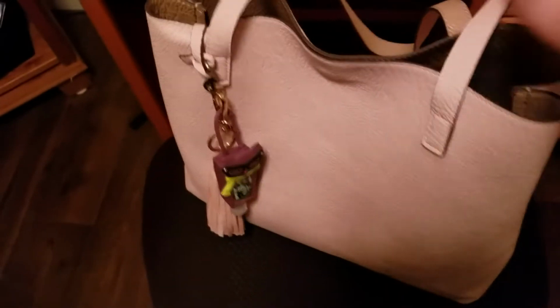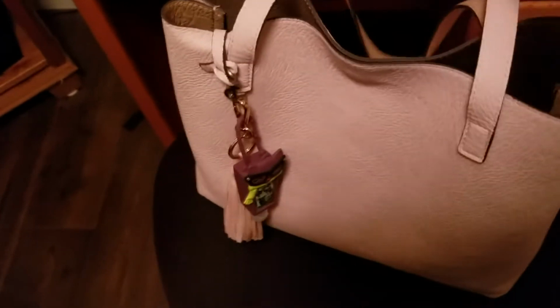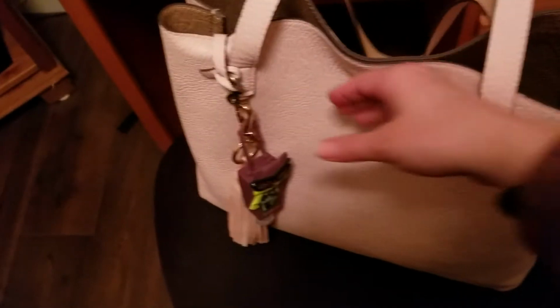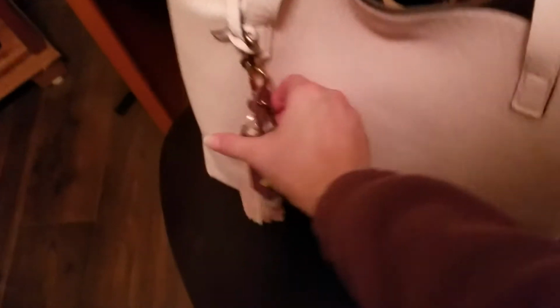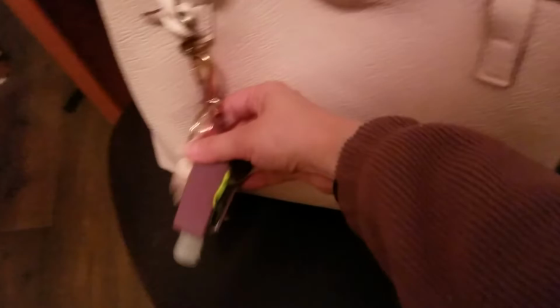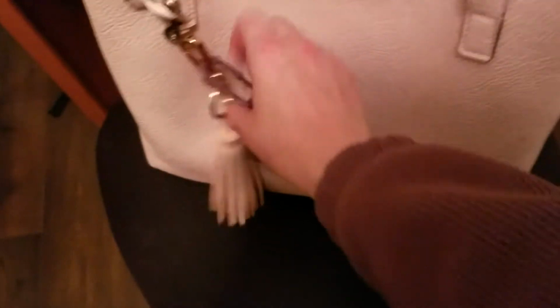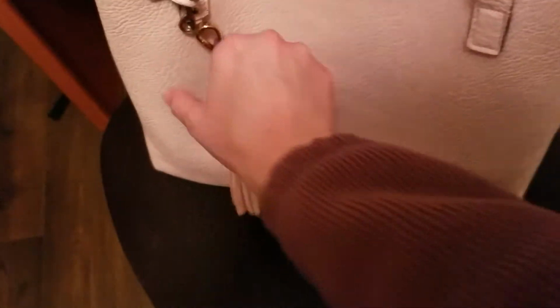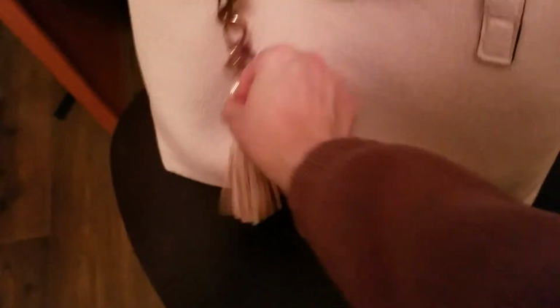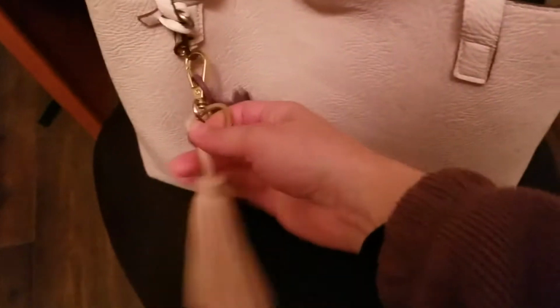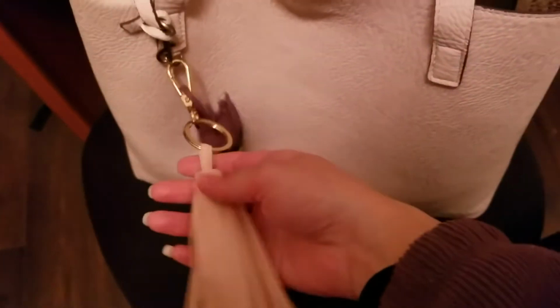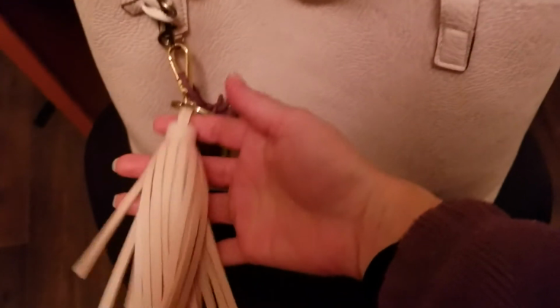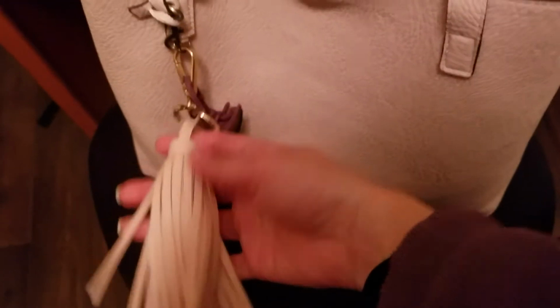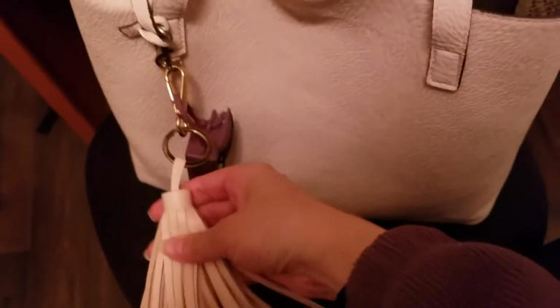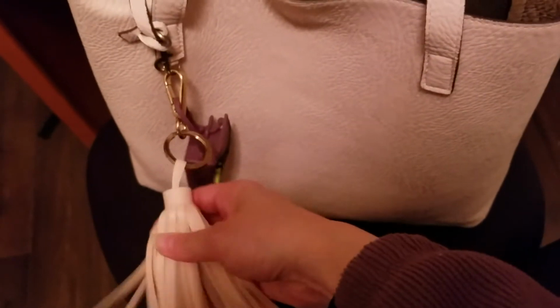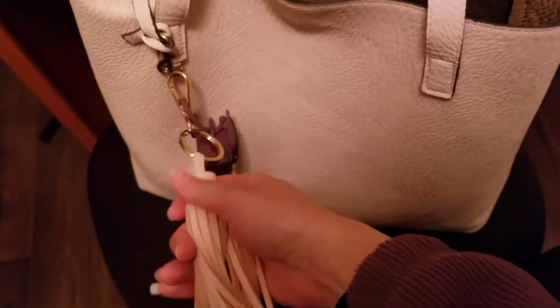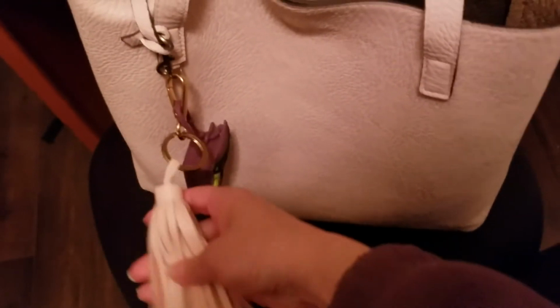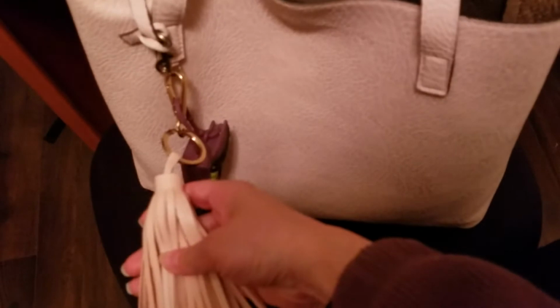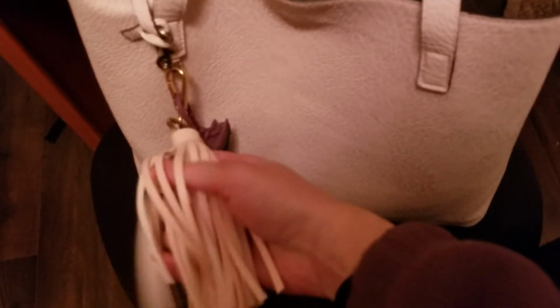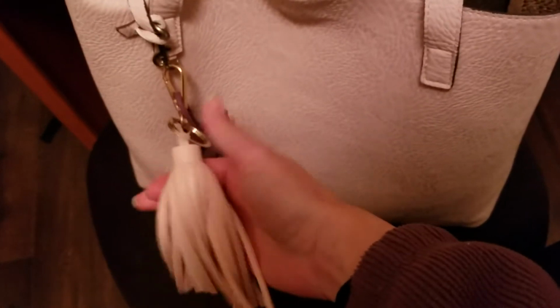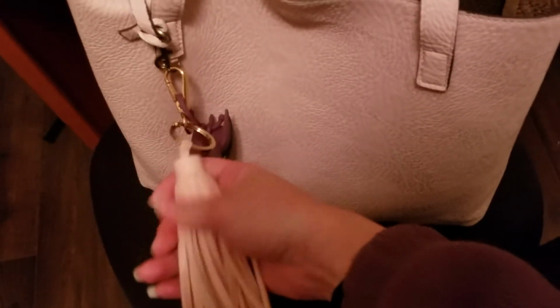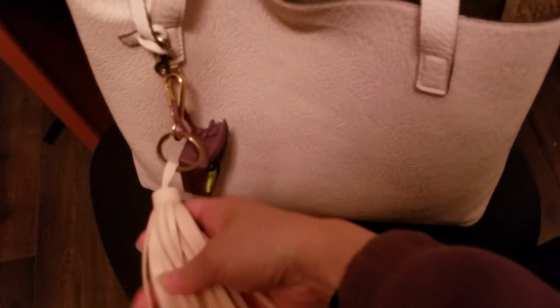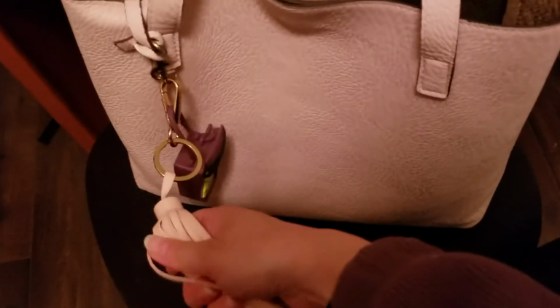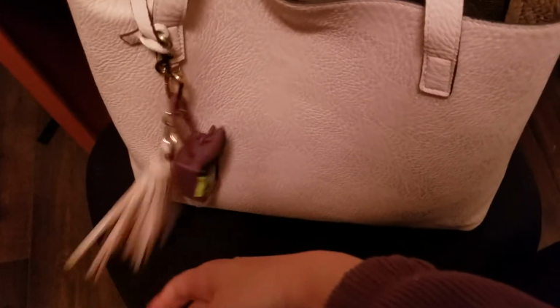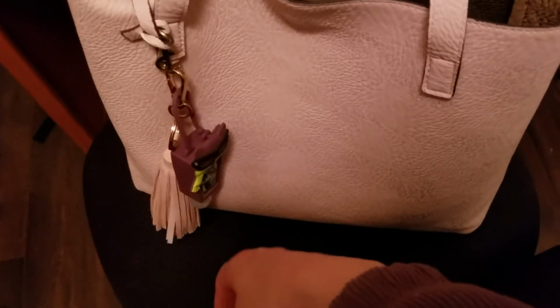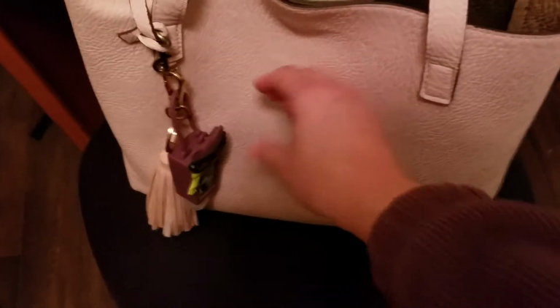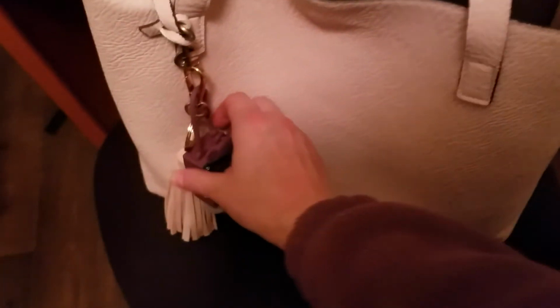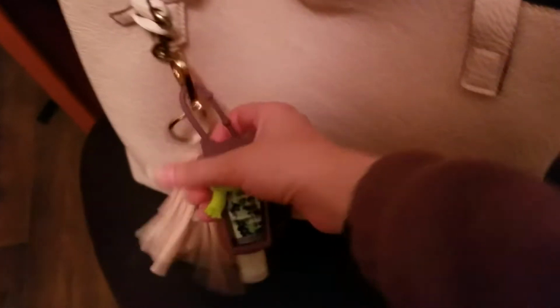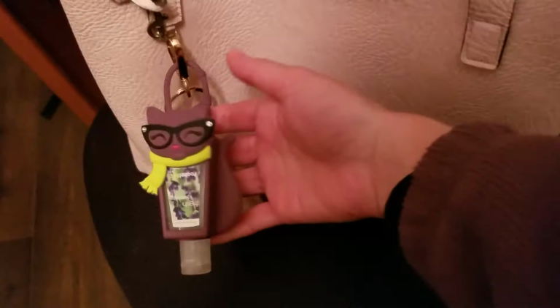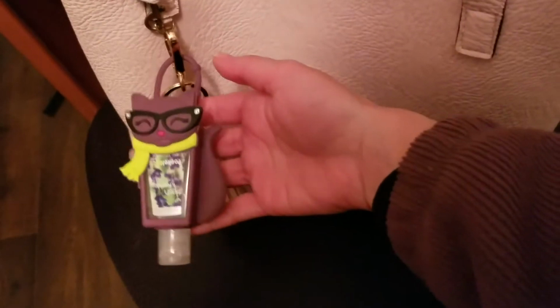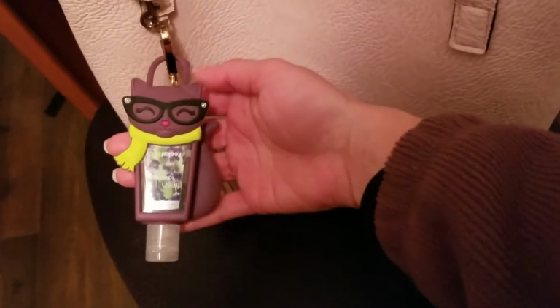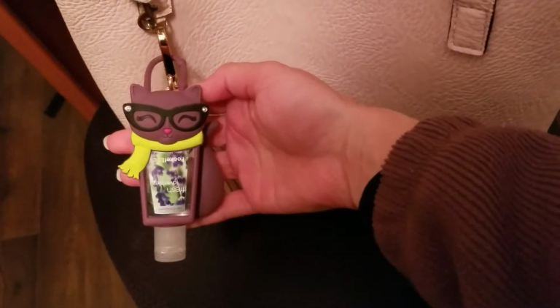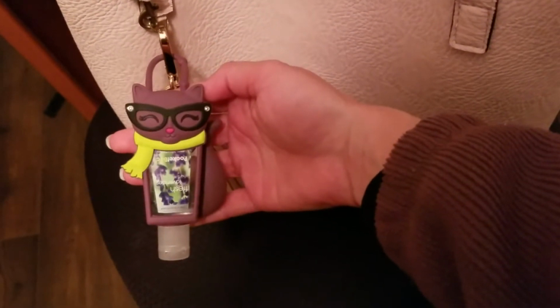The bag did not come with this charm. I bought it at Ross and figured it'd be a good decorative option for the bag. And here I have a hand sanitizer.